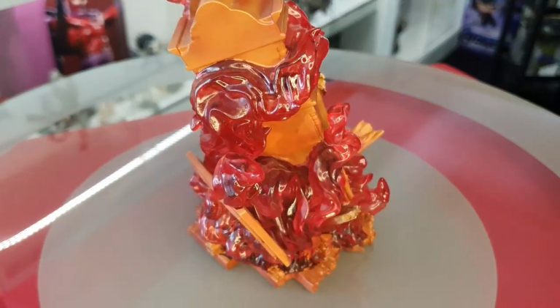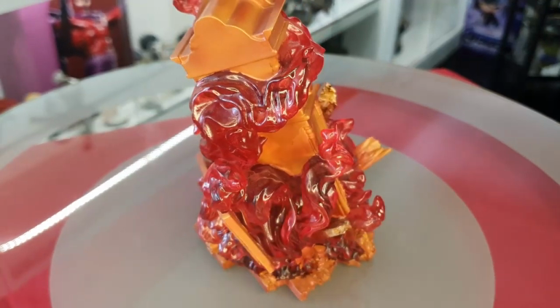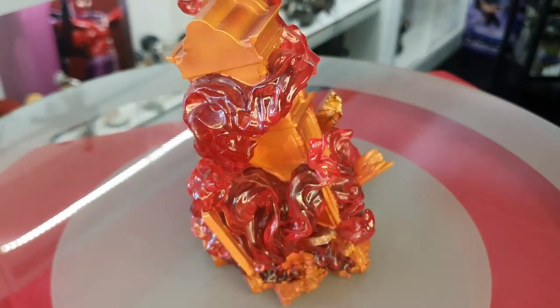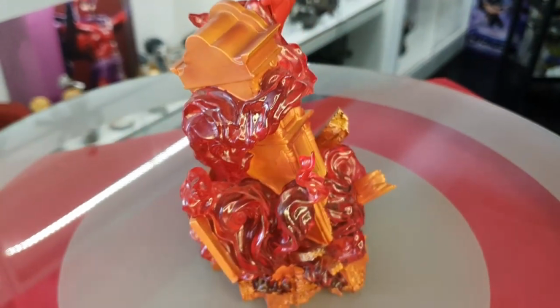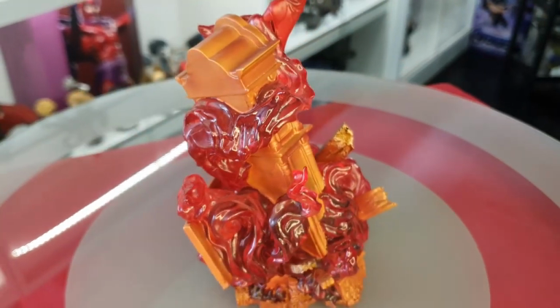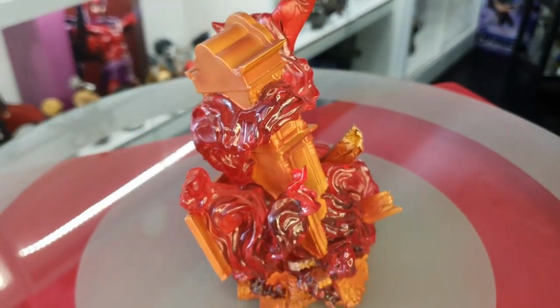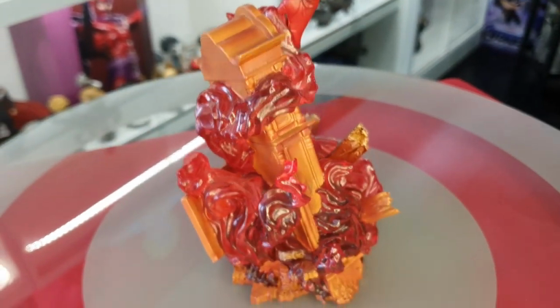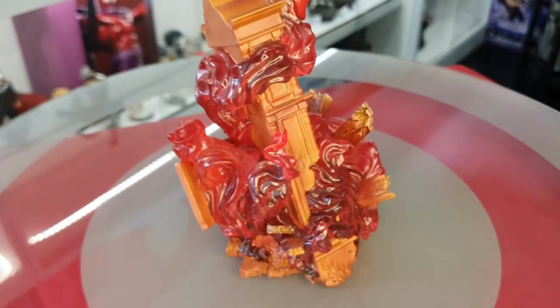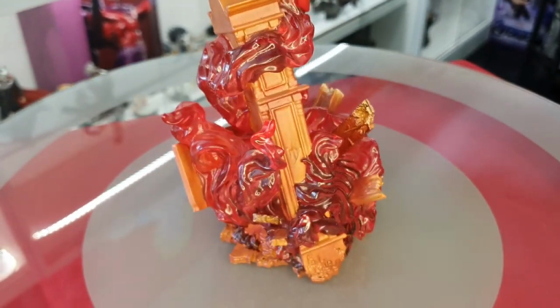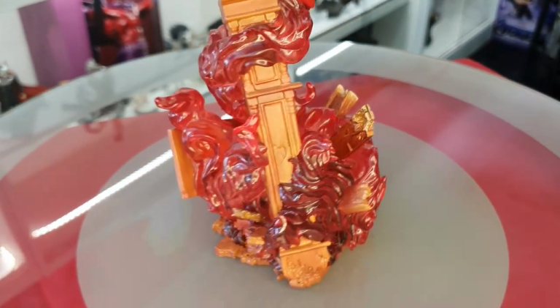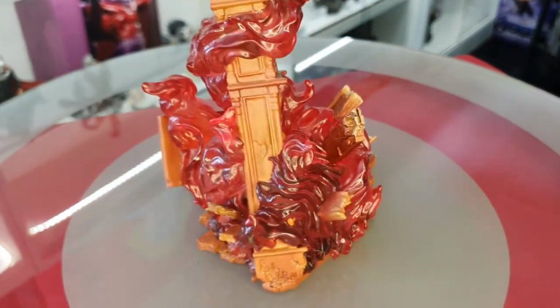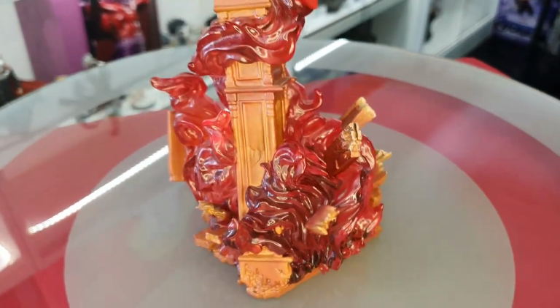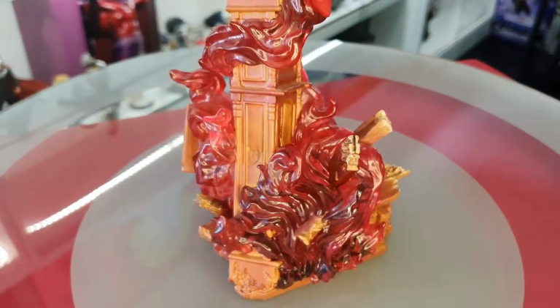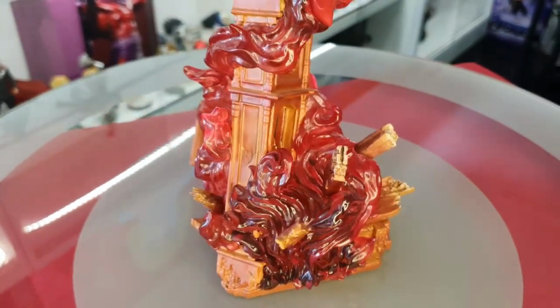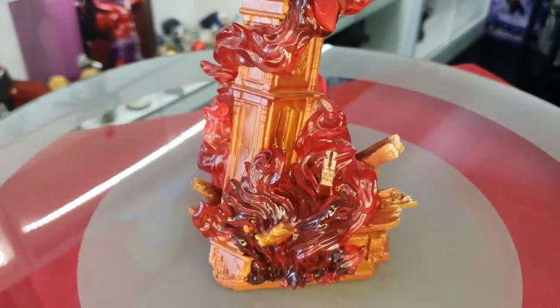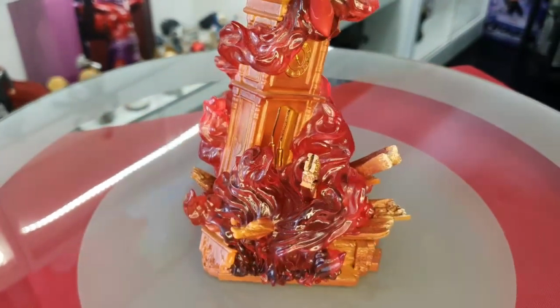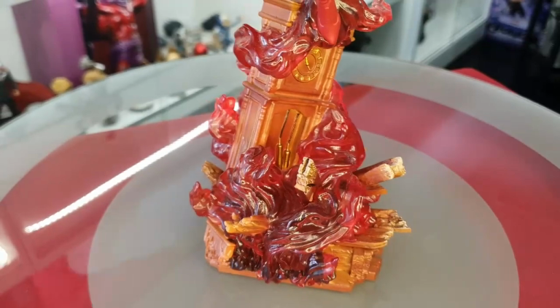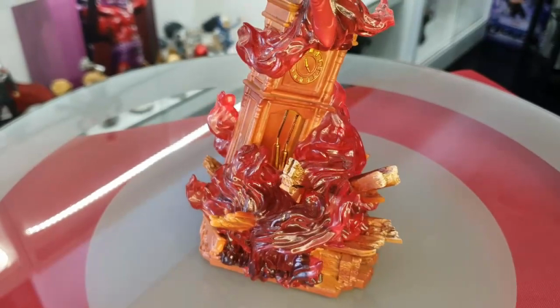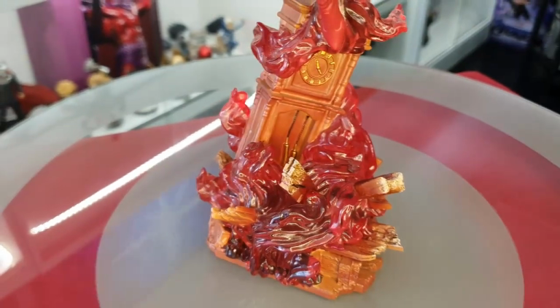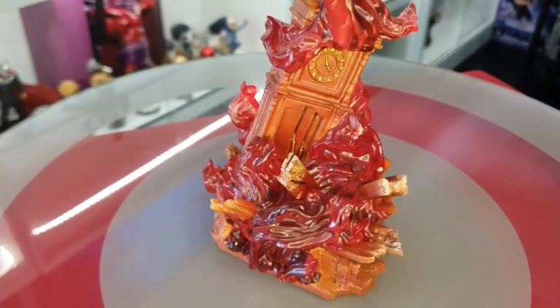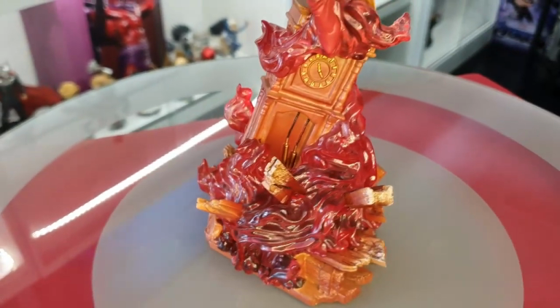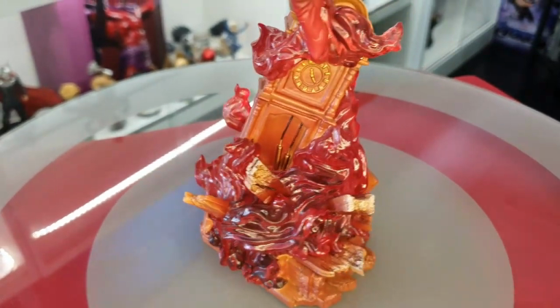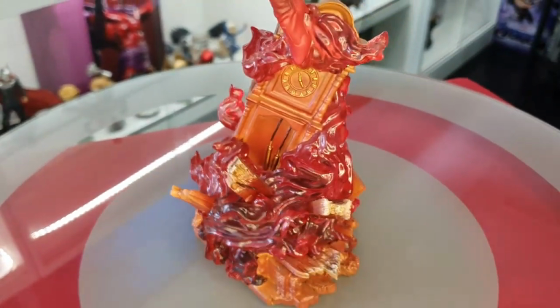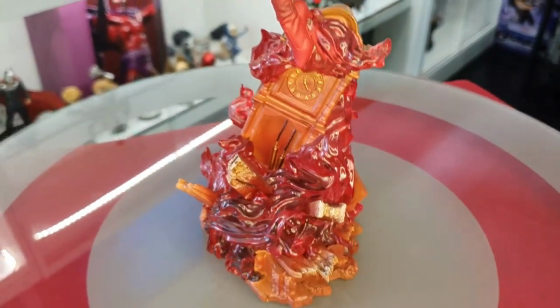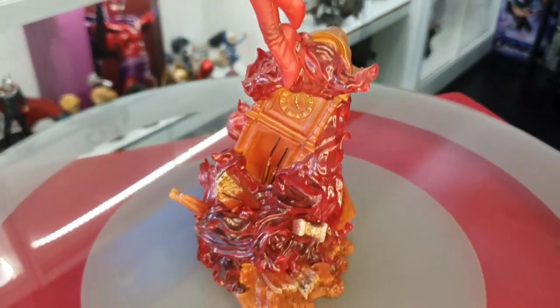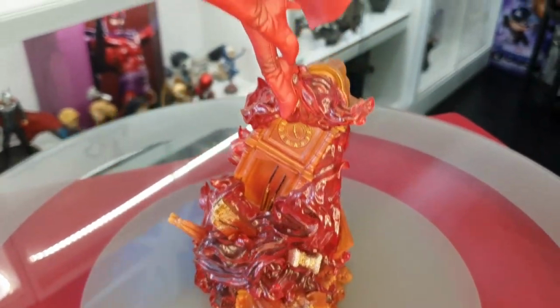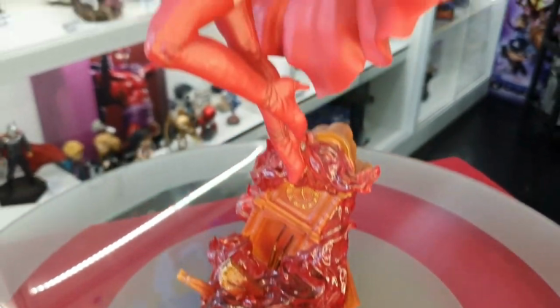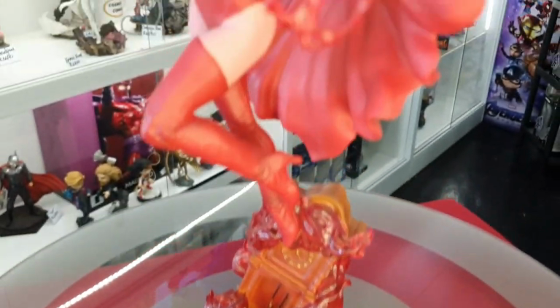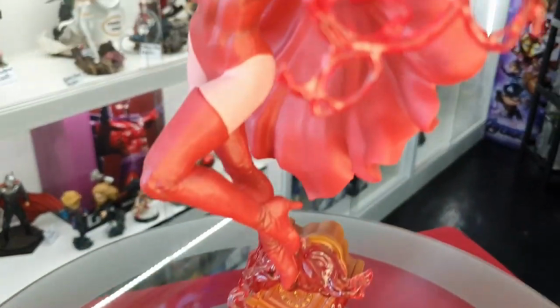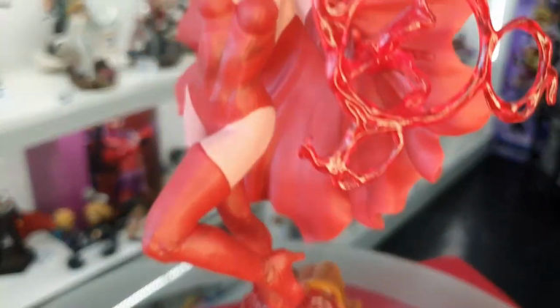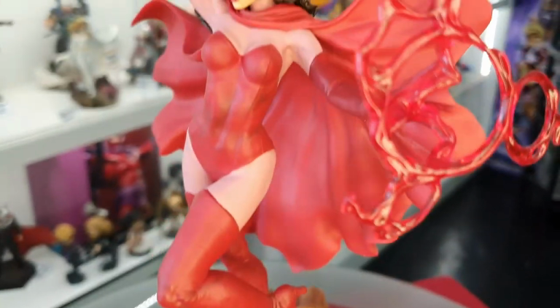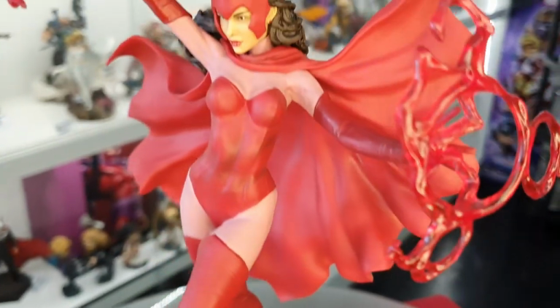This is a really really cool statue. I'm loving the base as well — all the little, I guess it's magic, the magical flames. So this is a really sick looking statue.